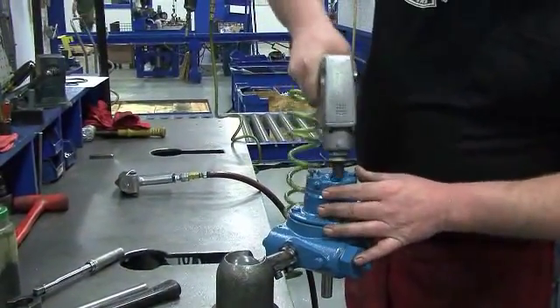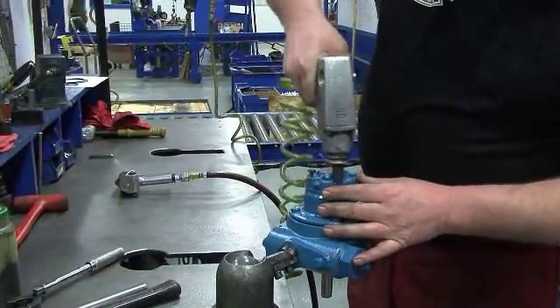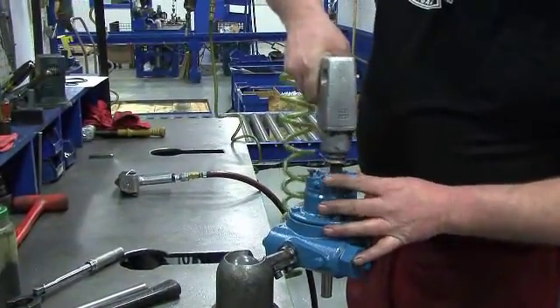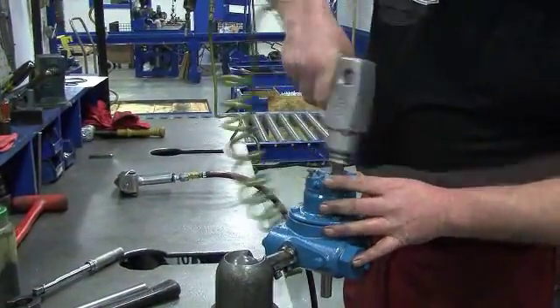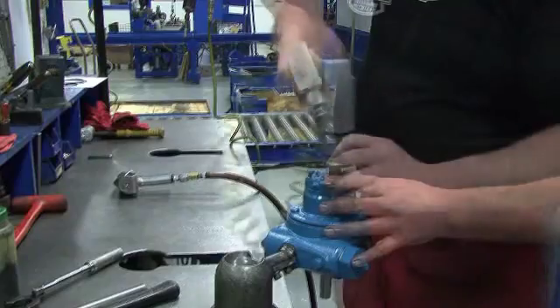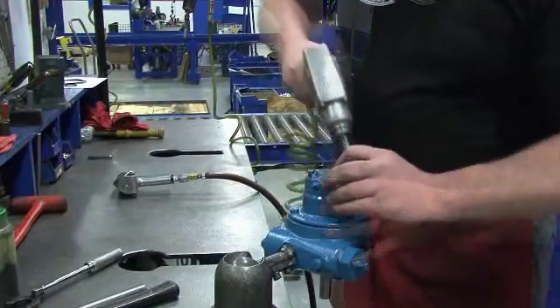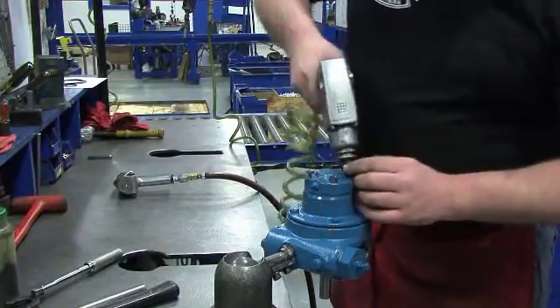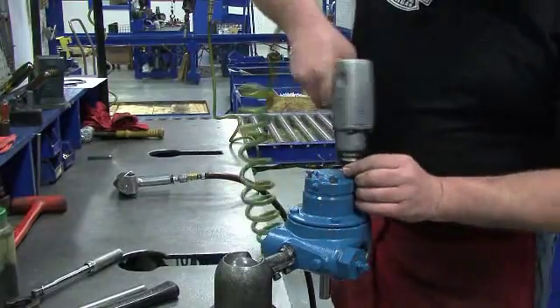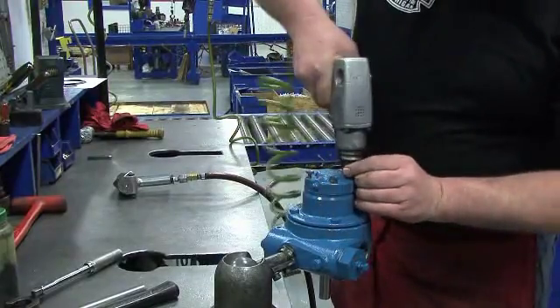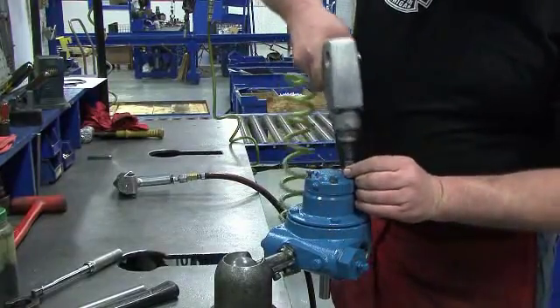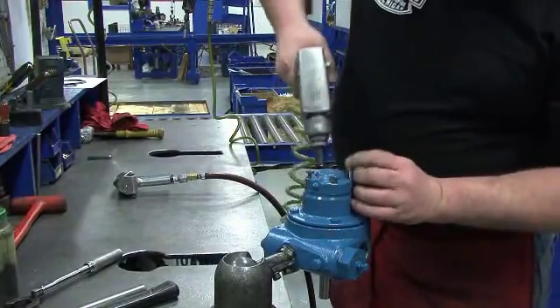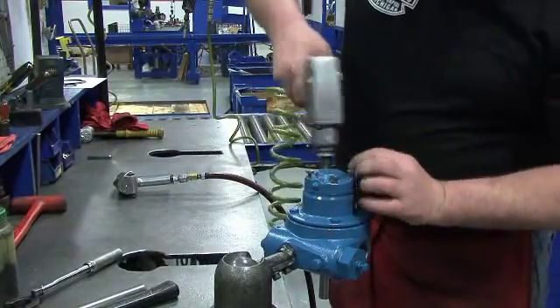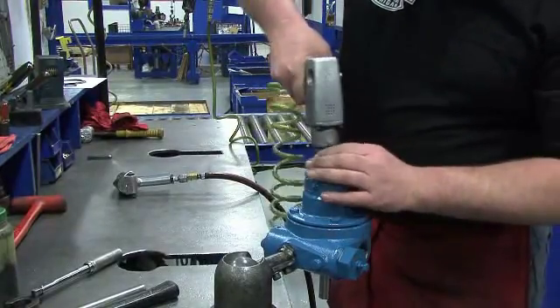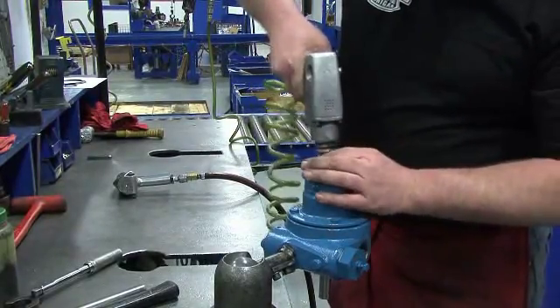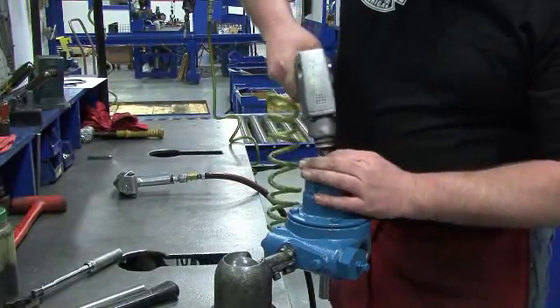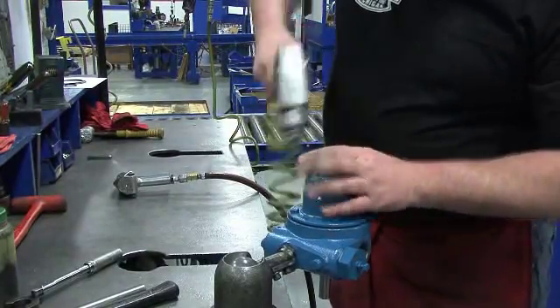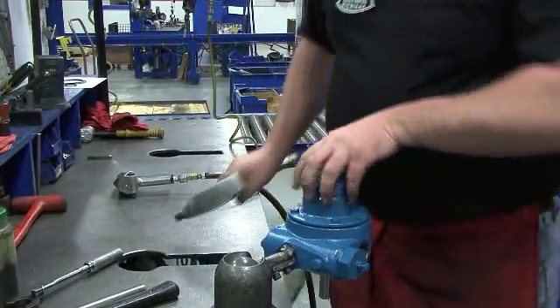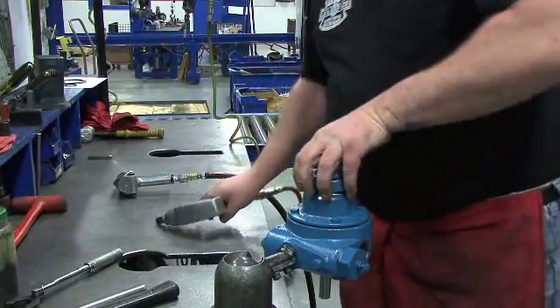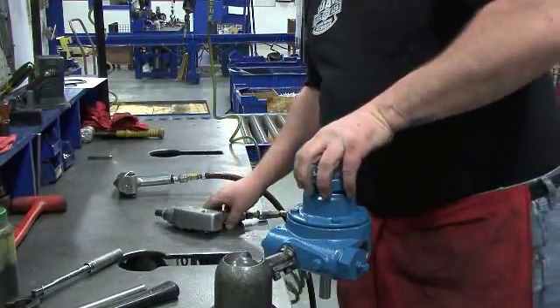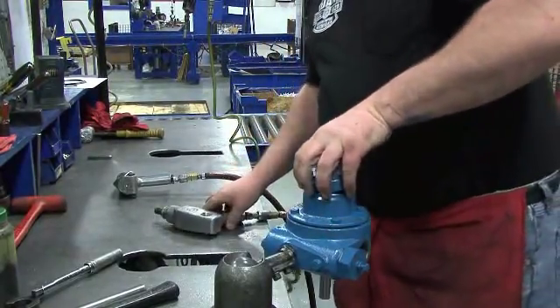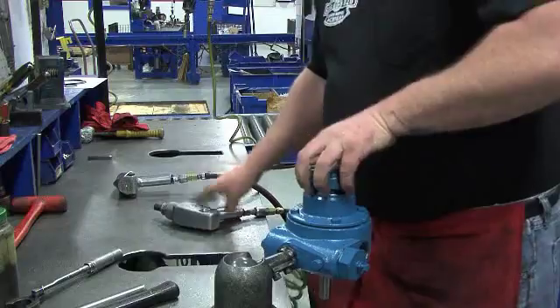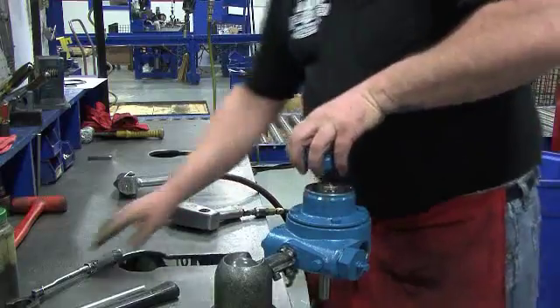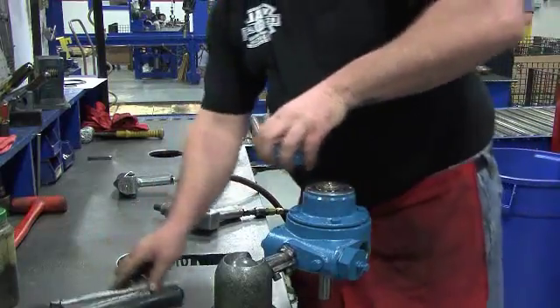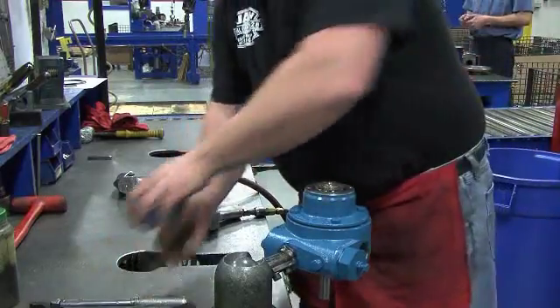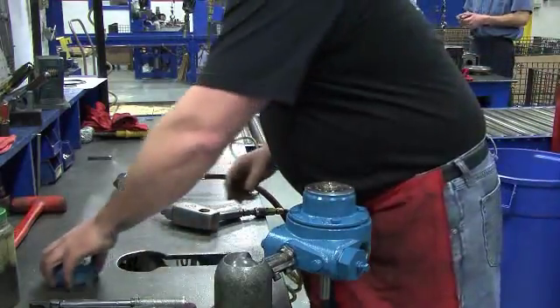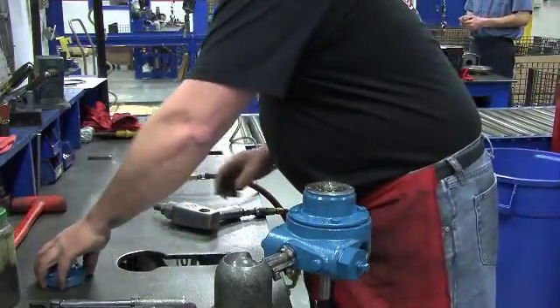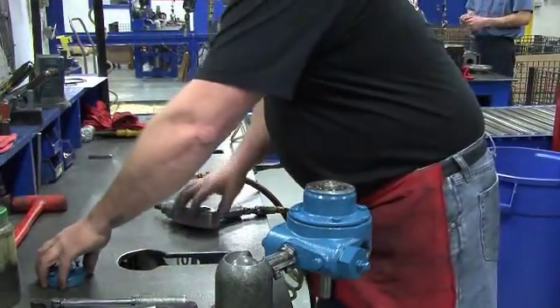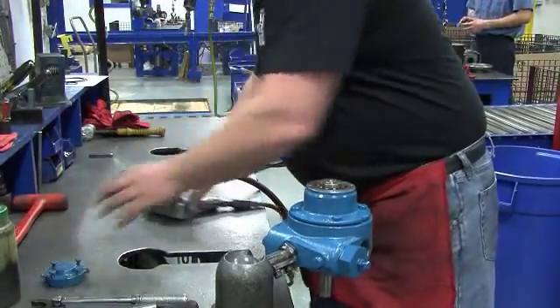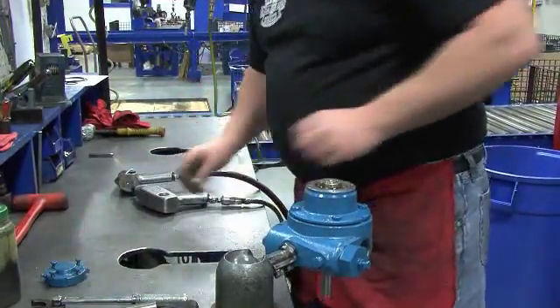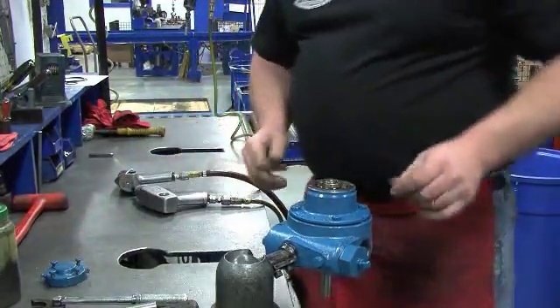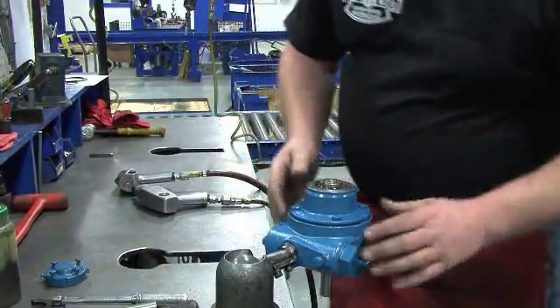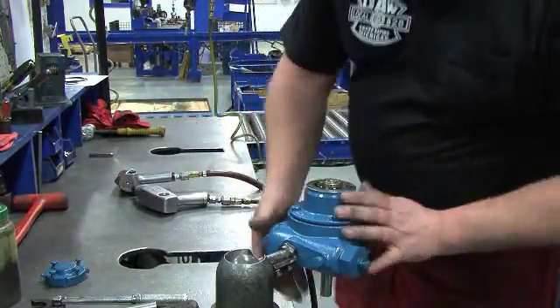Use a 1½ inch wrench to loosen the four cap screws securing the outboard bearing cover. Remove the cover and the gasket that seats inside of it. Discard the gasket.